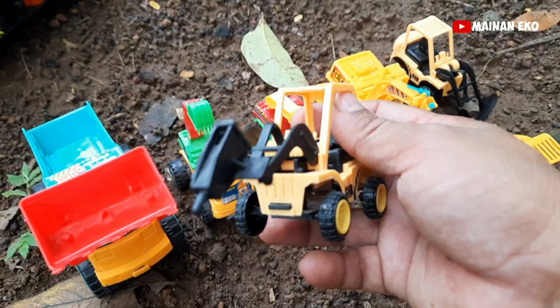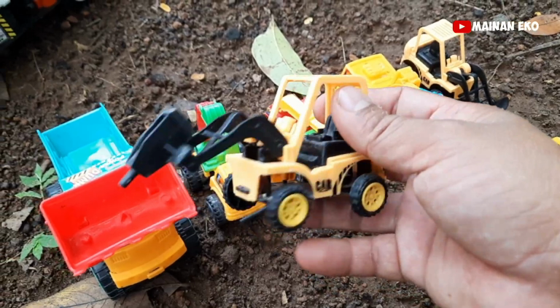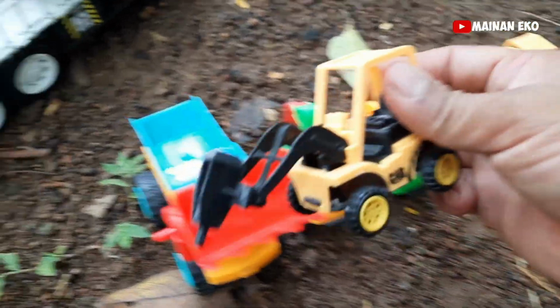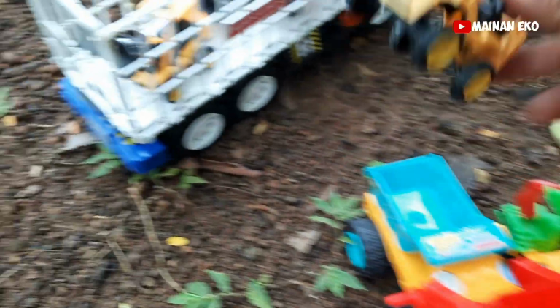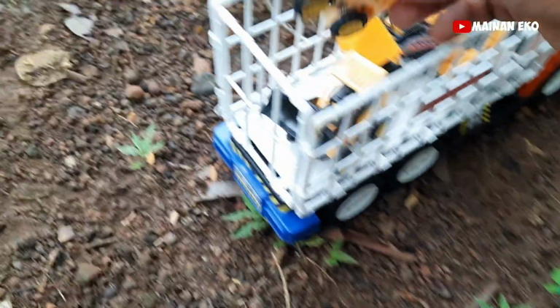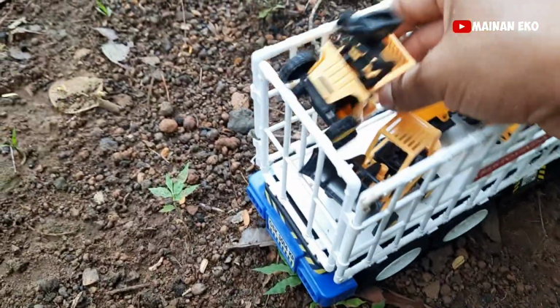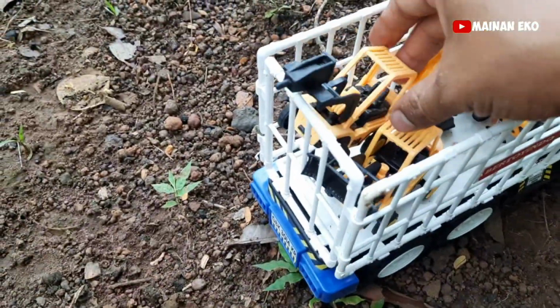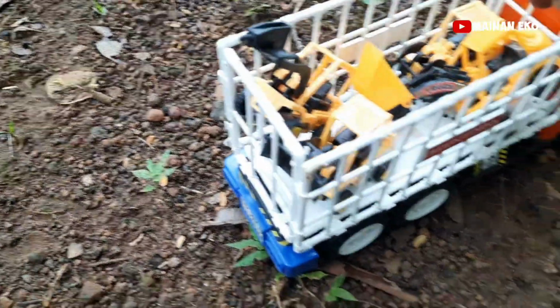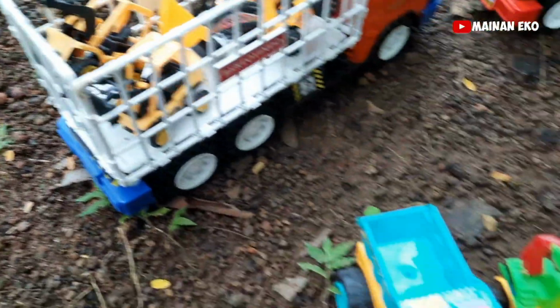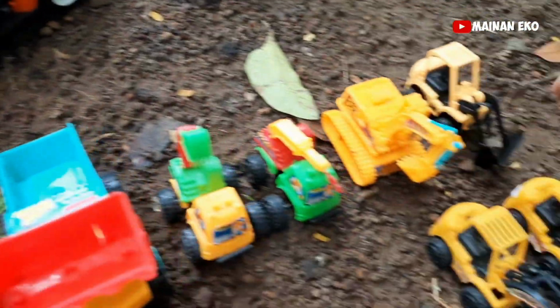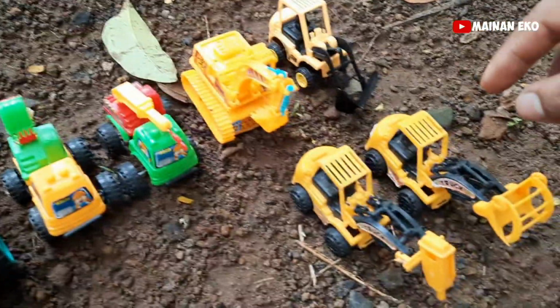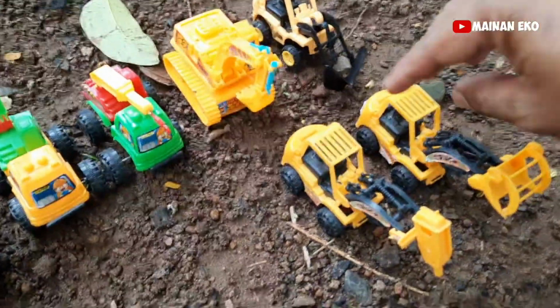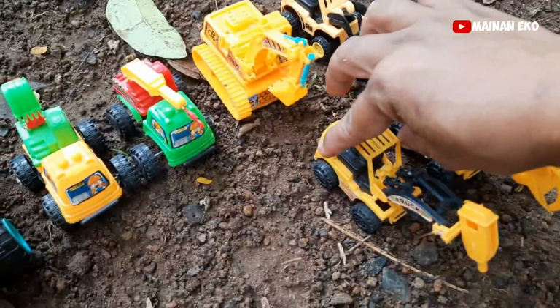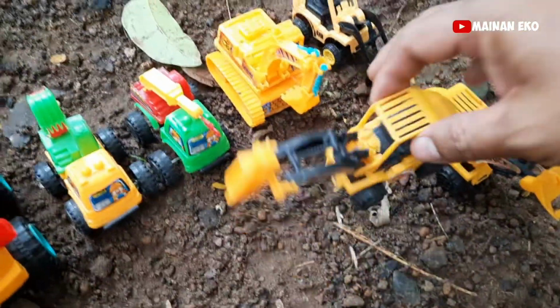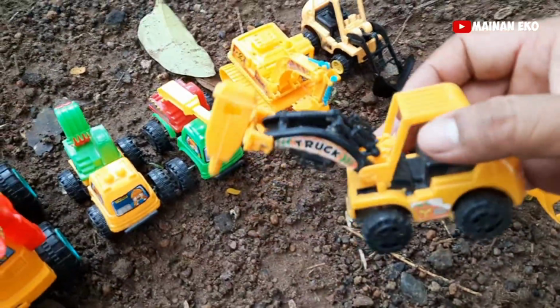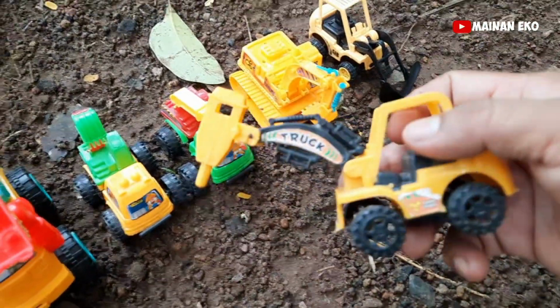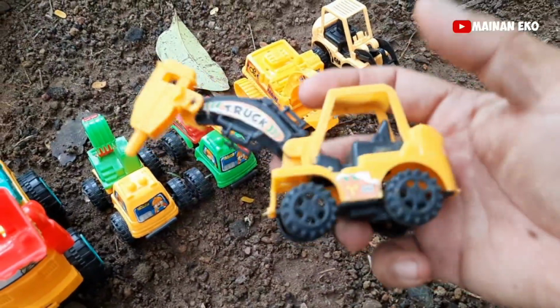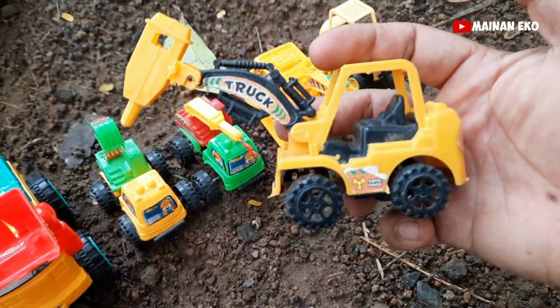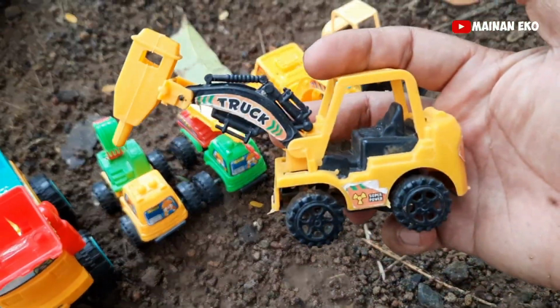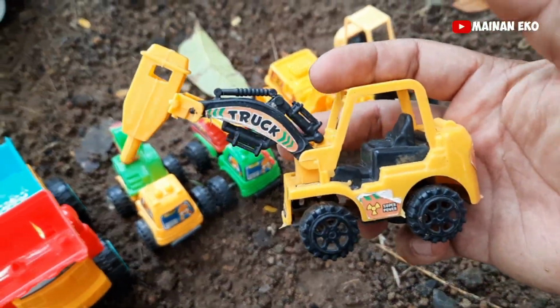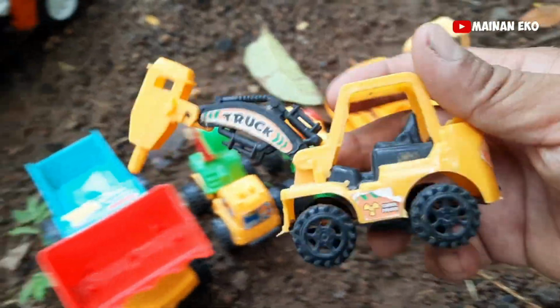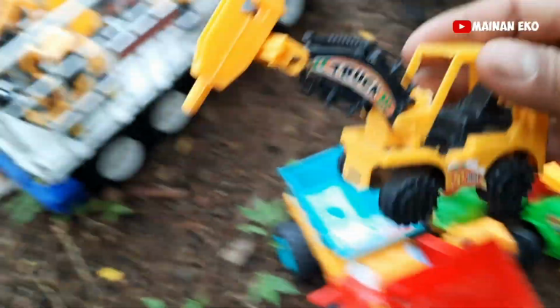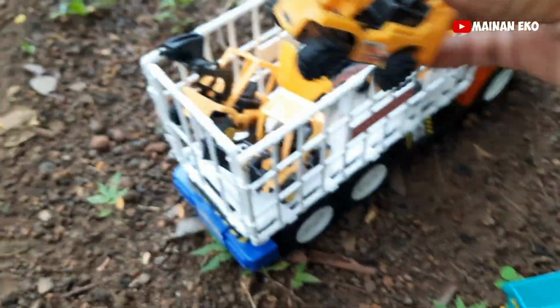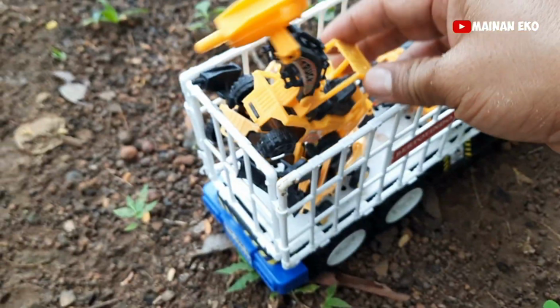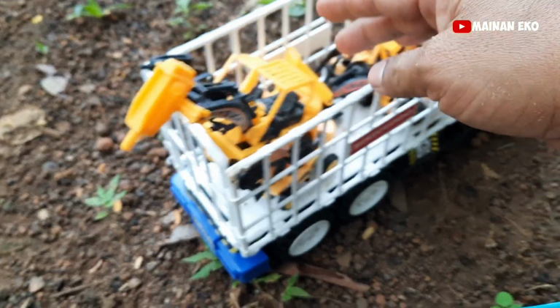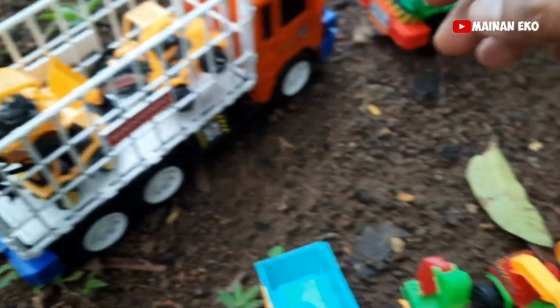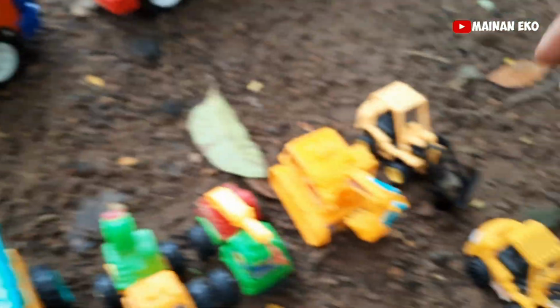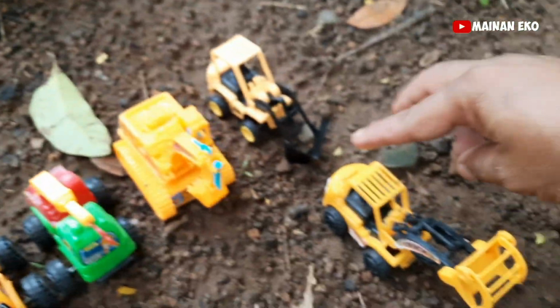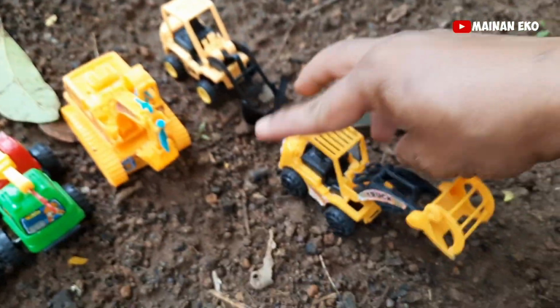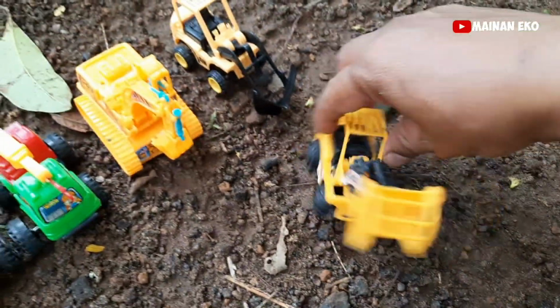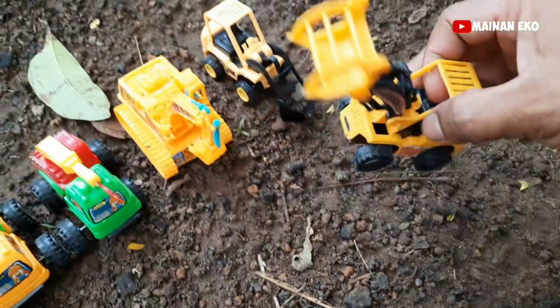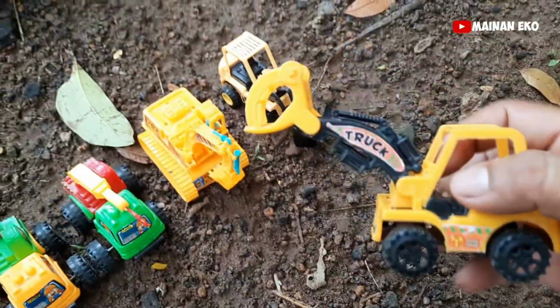Ini apa teman-teman? Wih, ini alat berat penghancur batu, coba lihat — mantul! Angkut. Wih, ini juga alat penghancur batu teman-teman. Oke kita angkut — mantul!